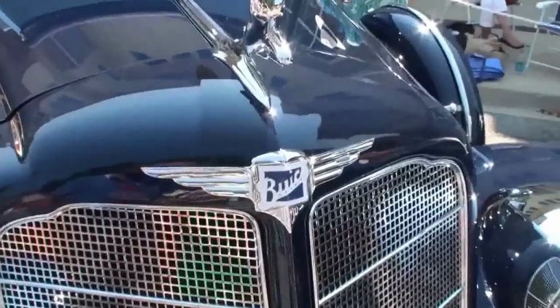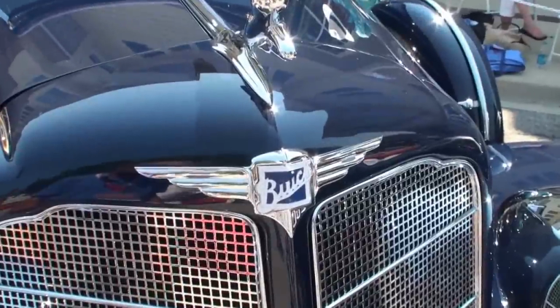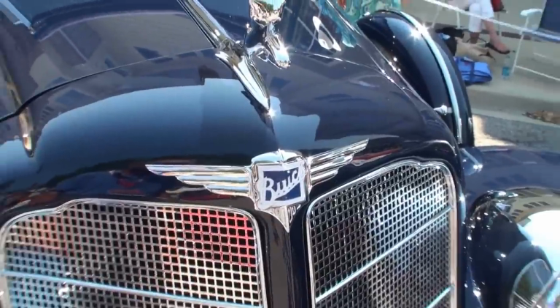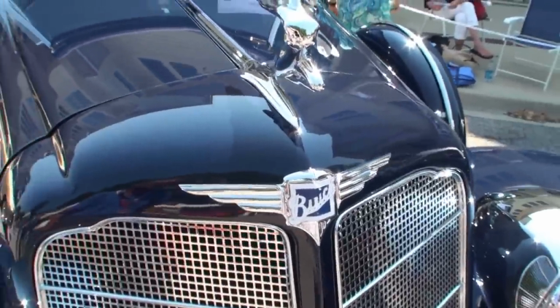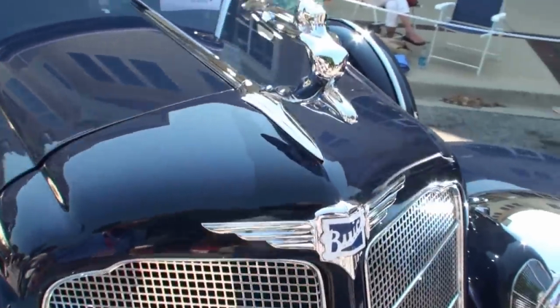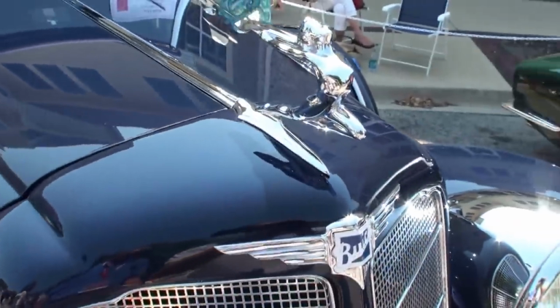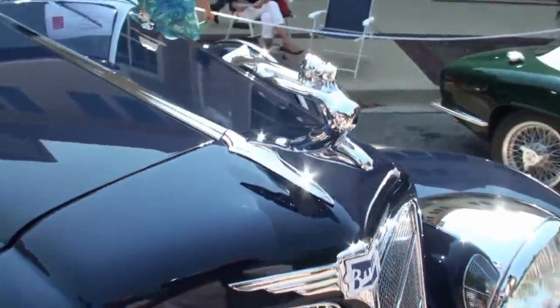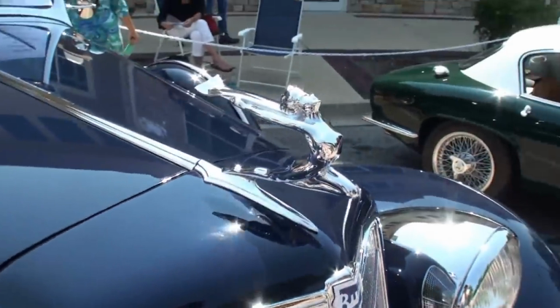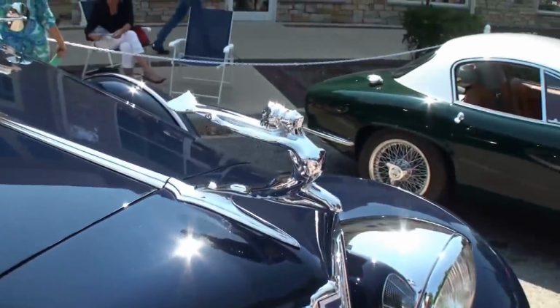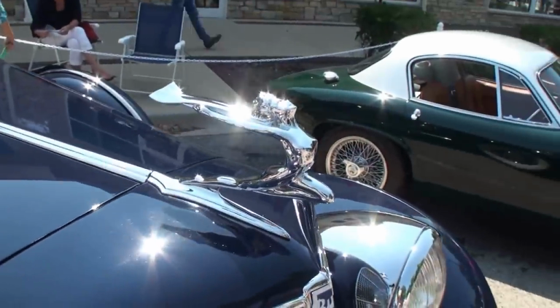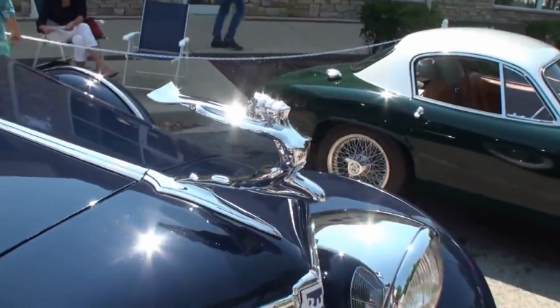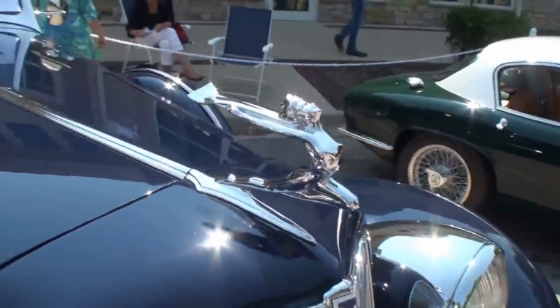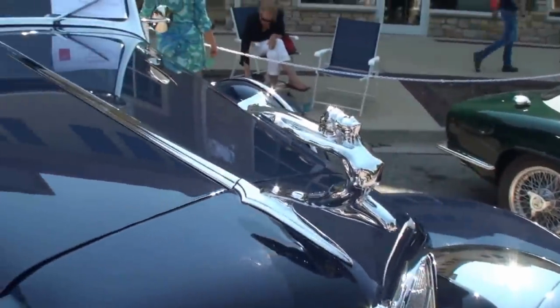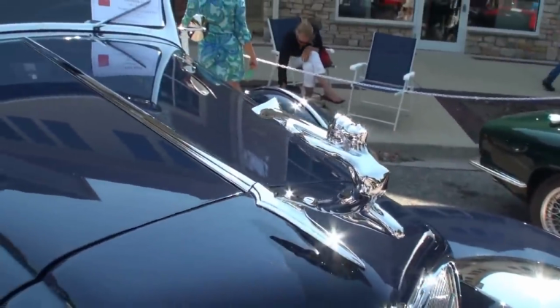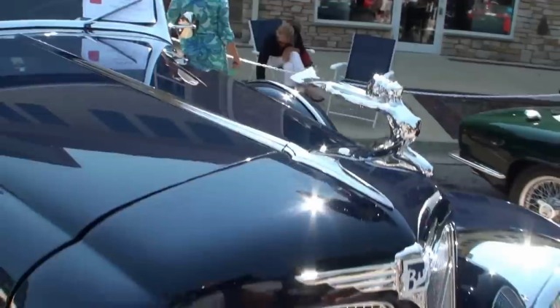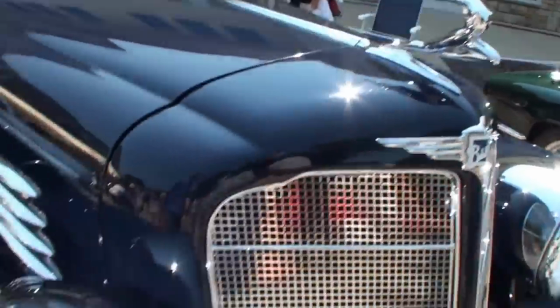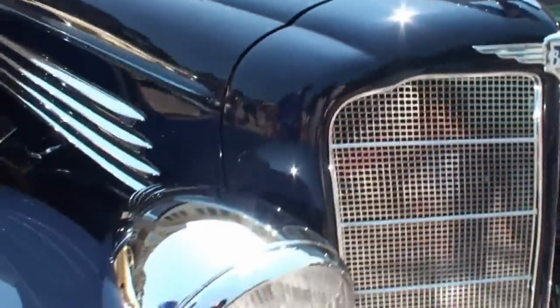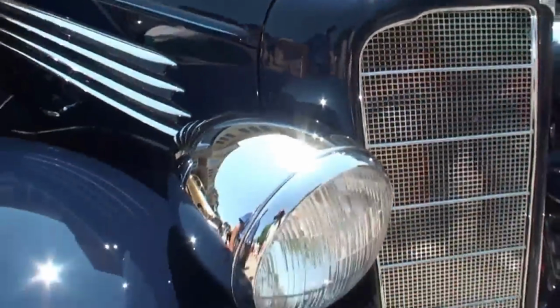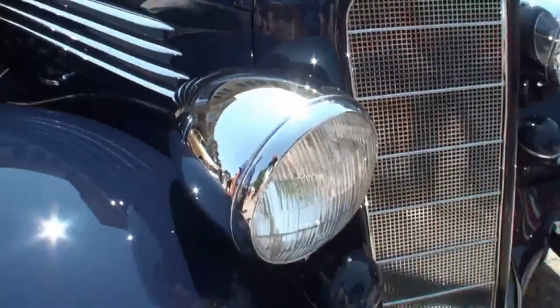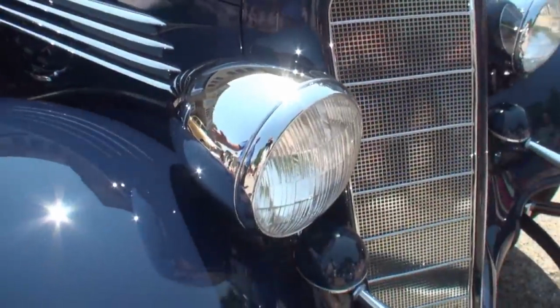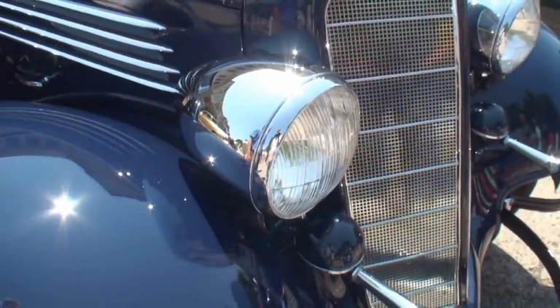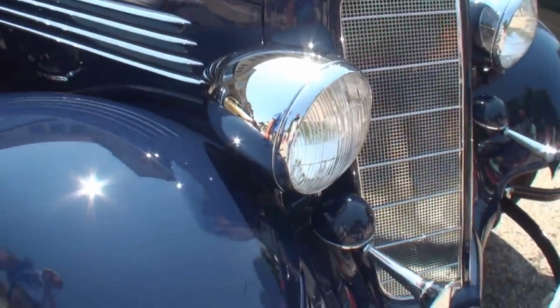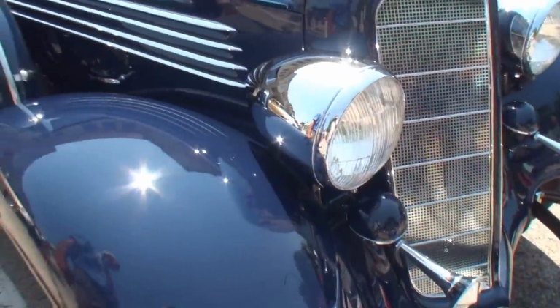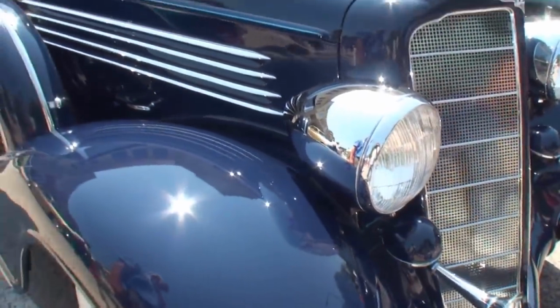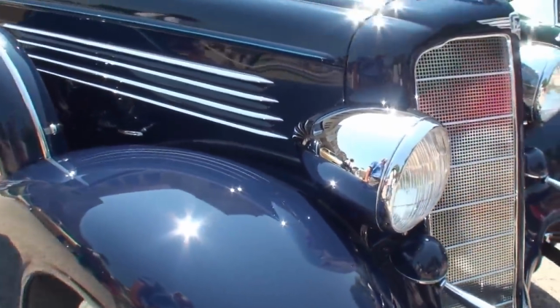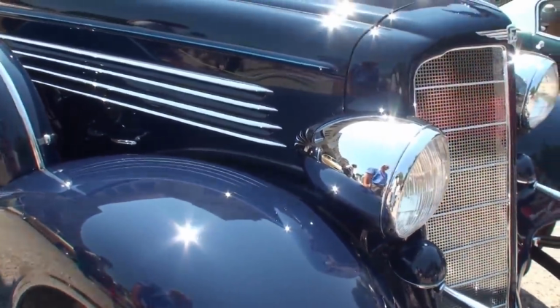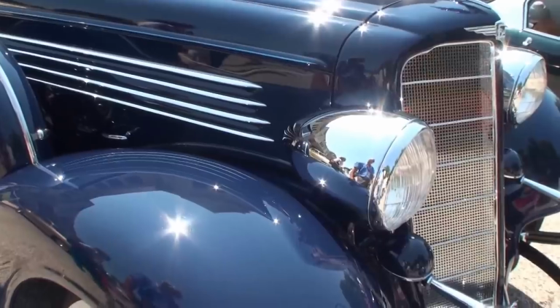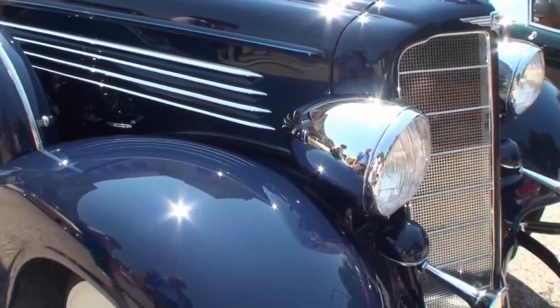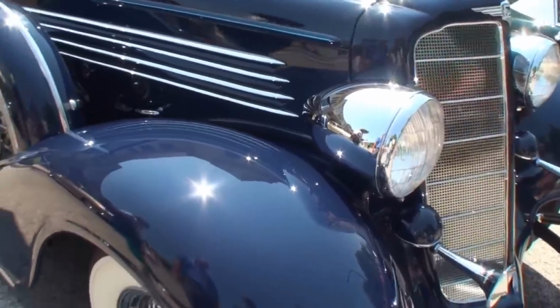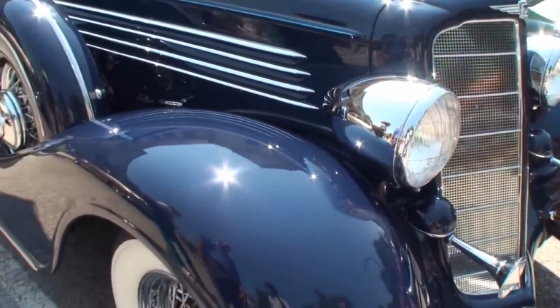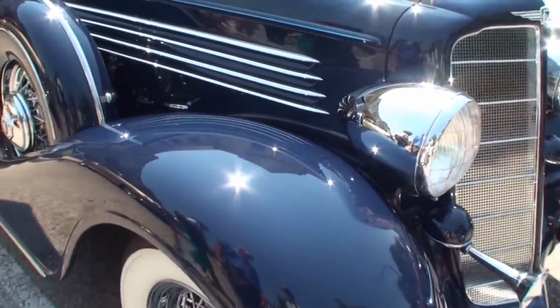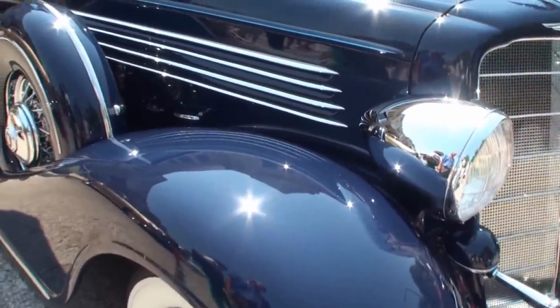You were sharing with me that you just kind of love this time frame and period. Yeah, I wouldn't consider myself strictly a Buick guy because I like the Packards and the Chryslers and all the cars of this era. But it's just tremendous.